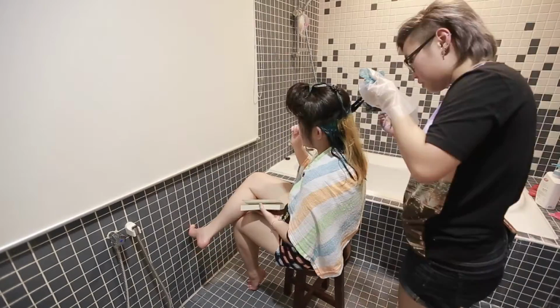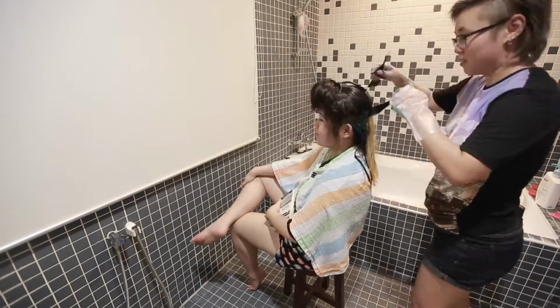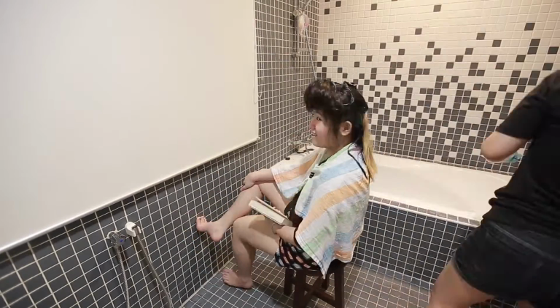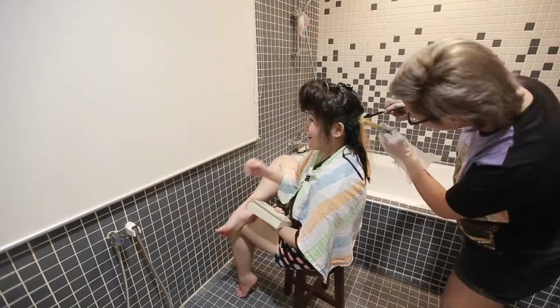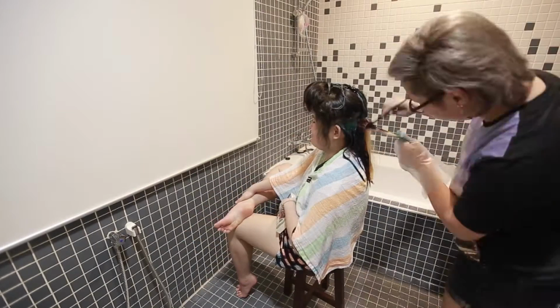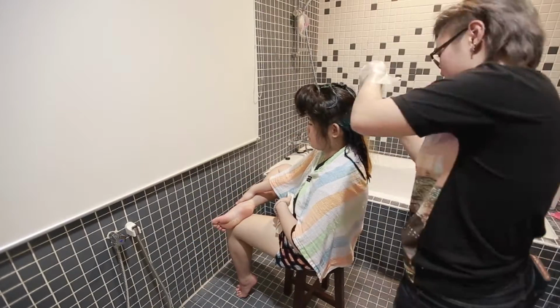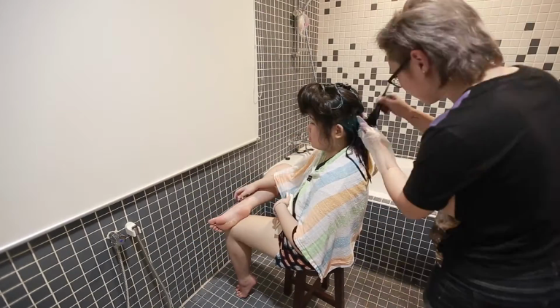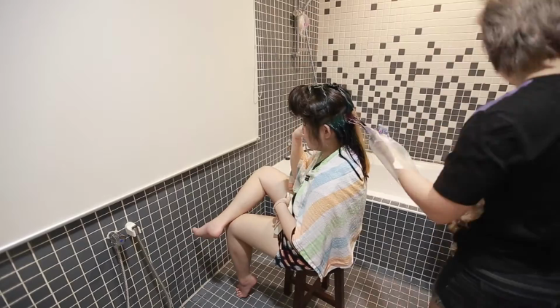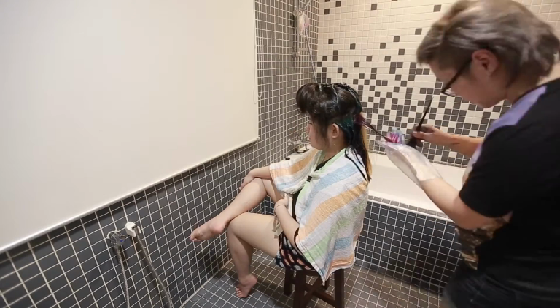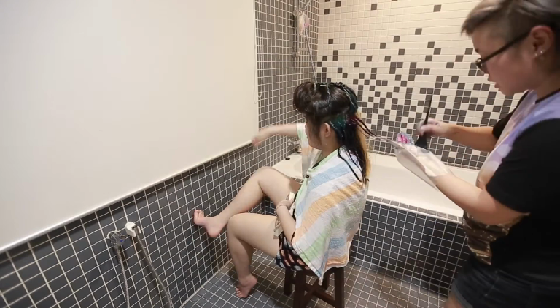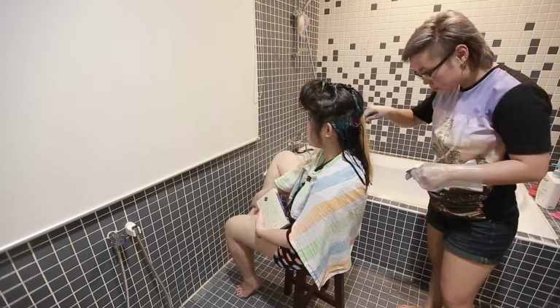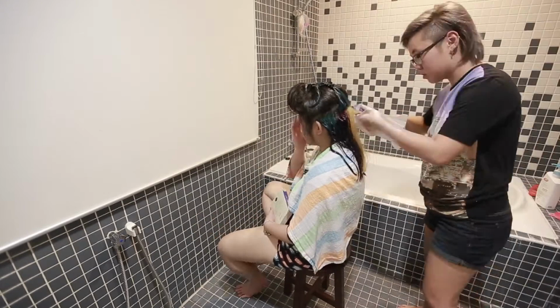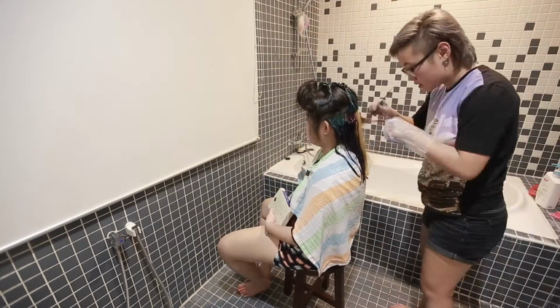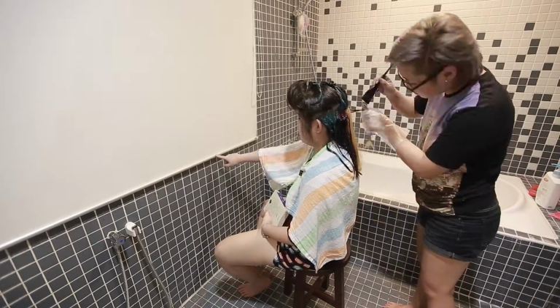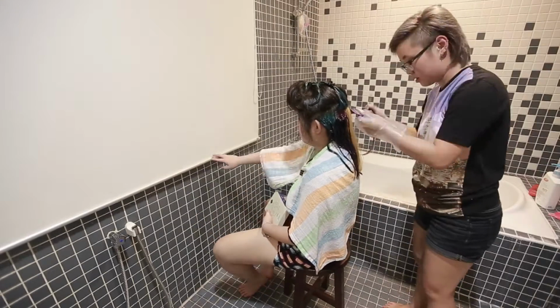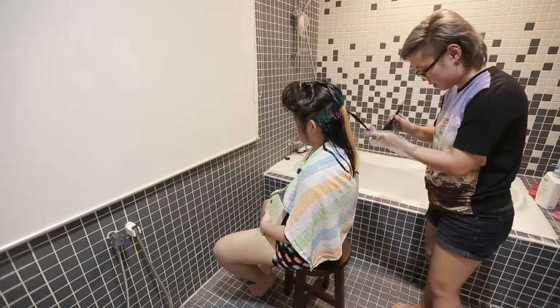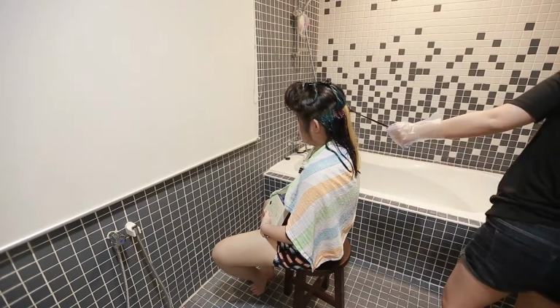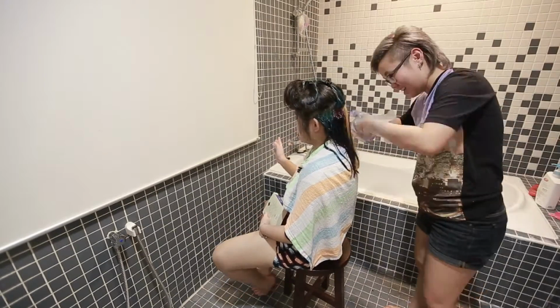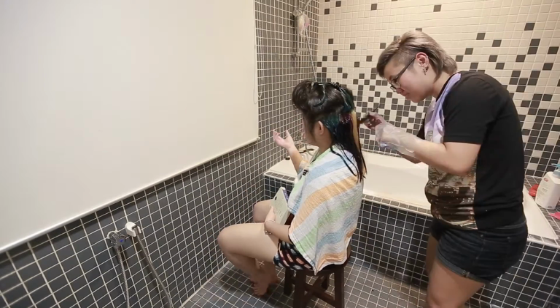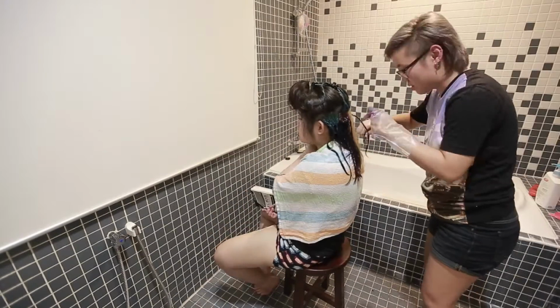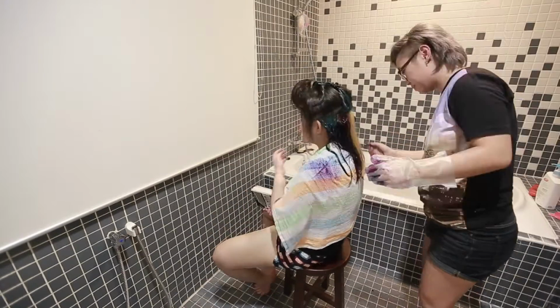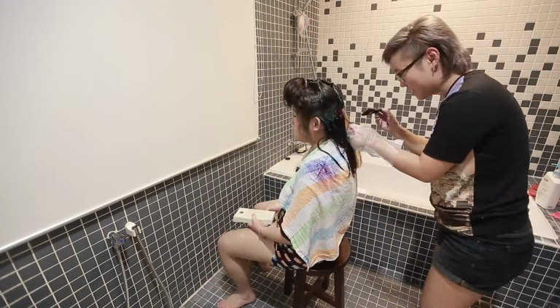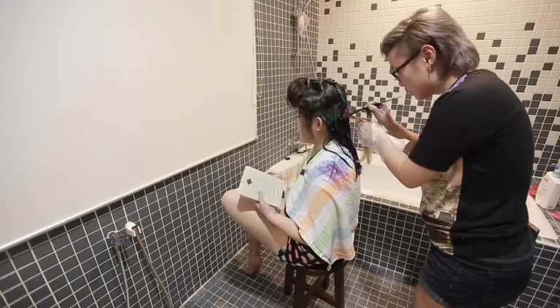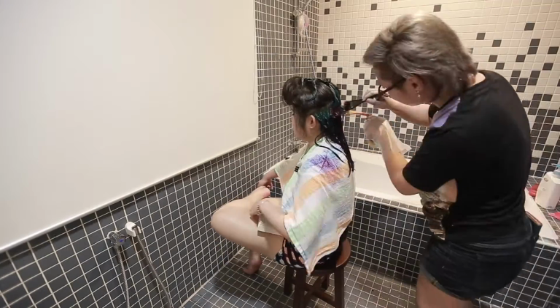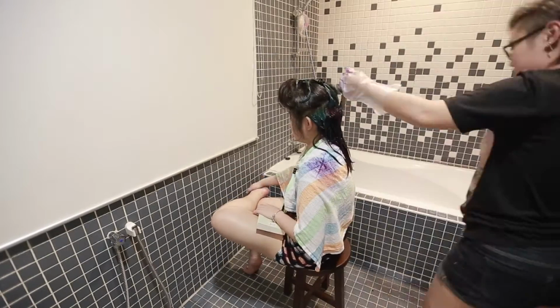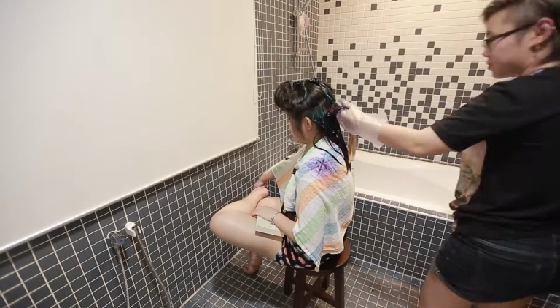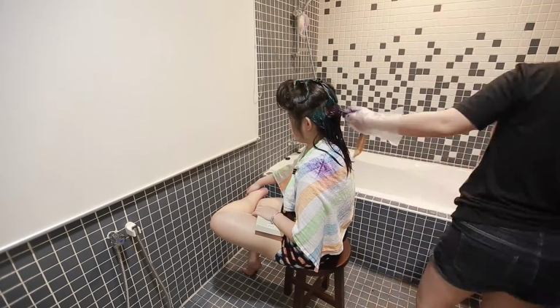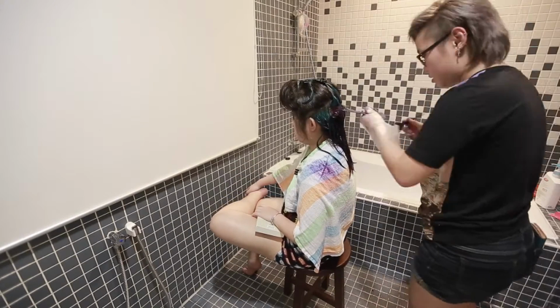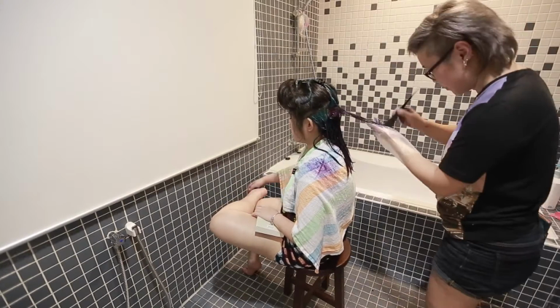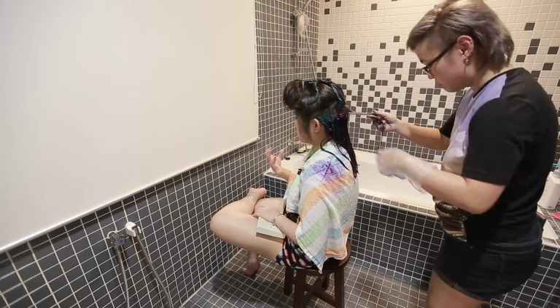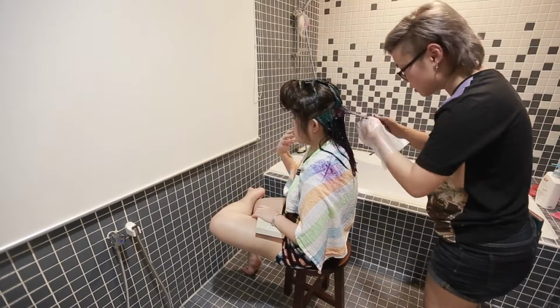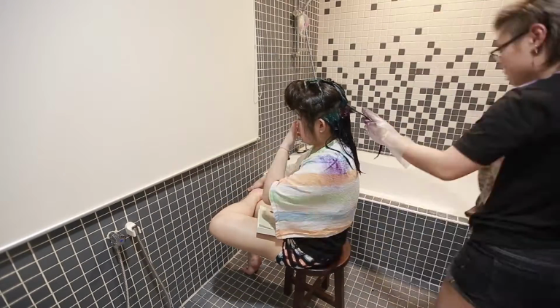After applying all the colors, I let it sit for about 15 minutes before asking Clarissa to wash her hair and get the remaining colors off.